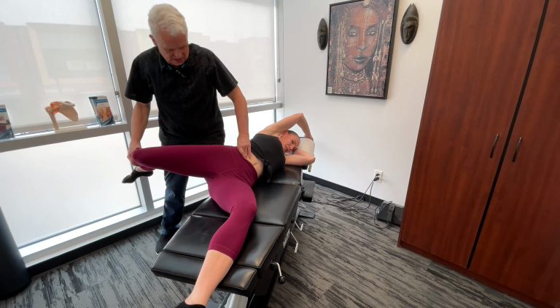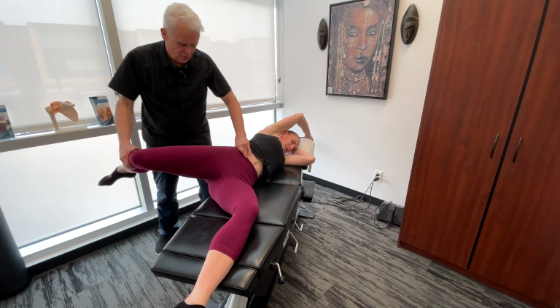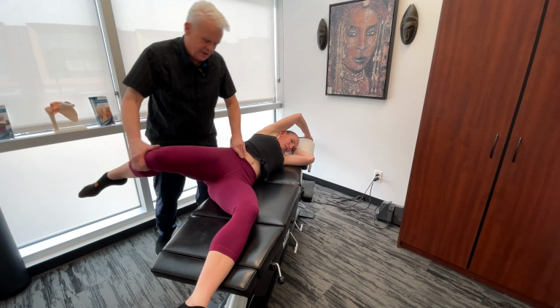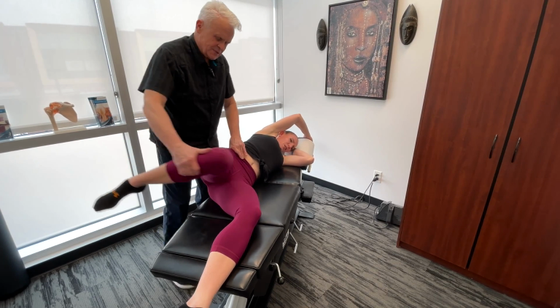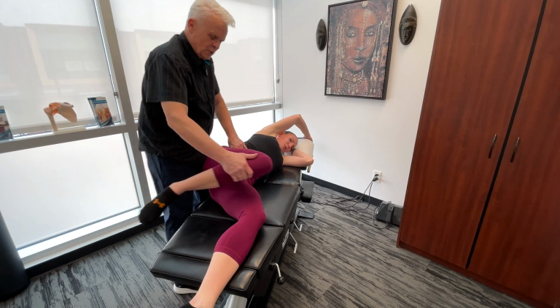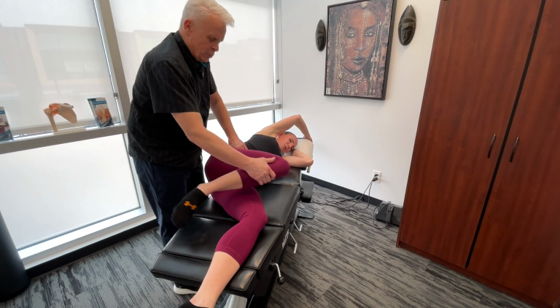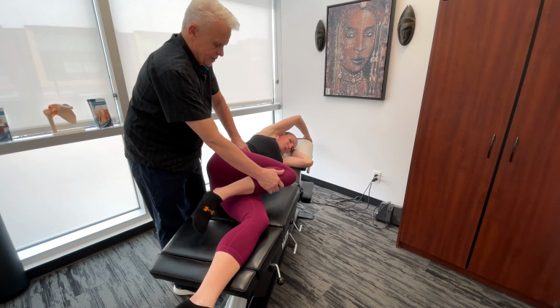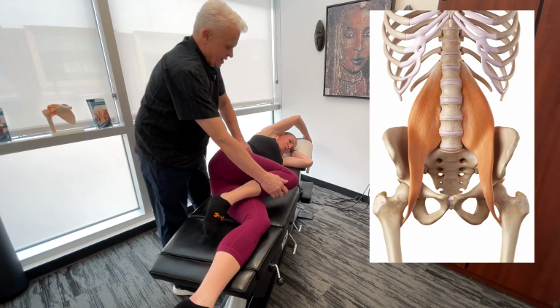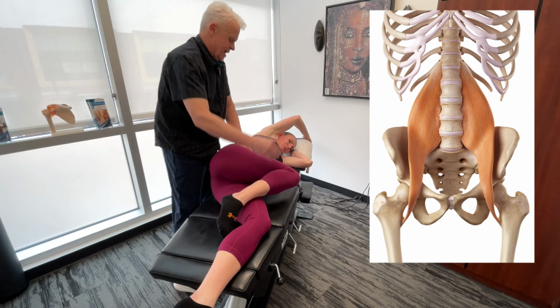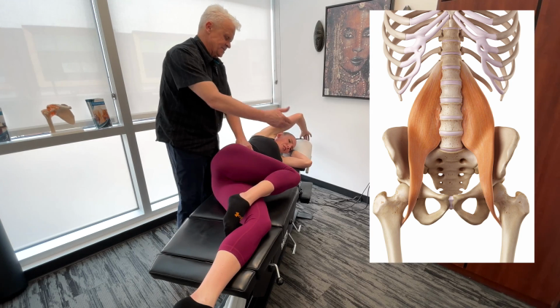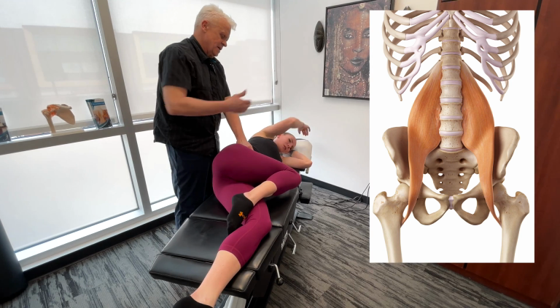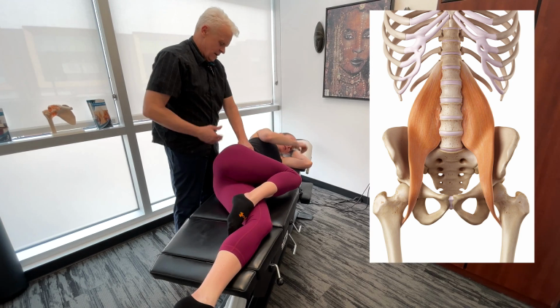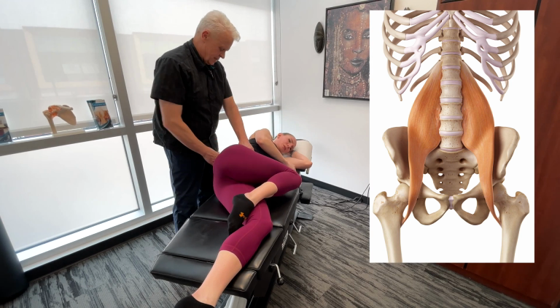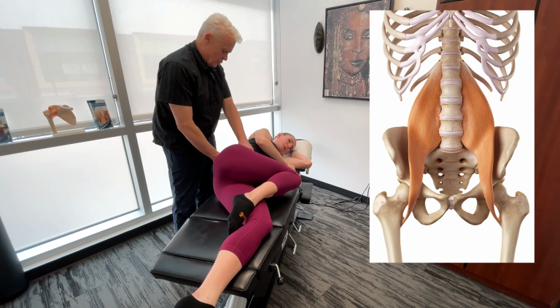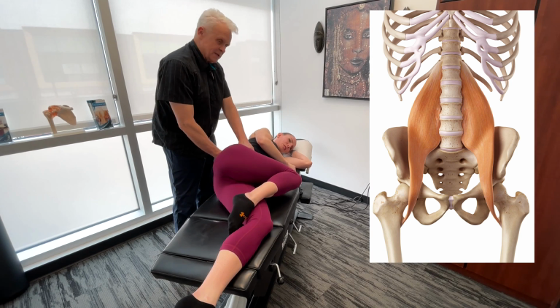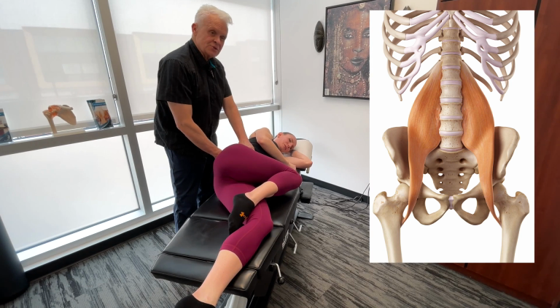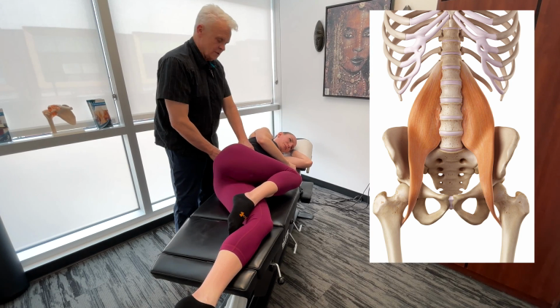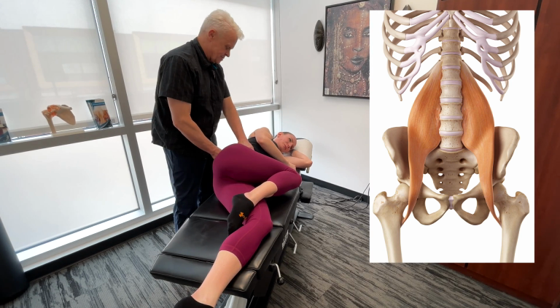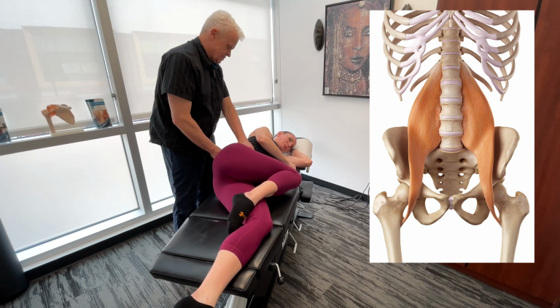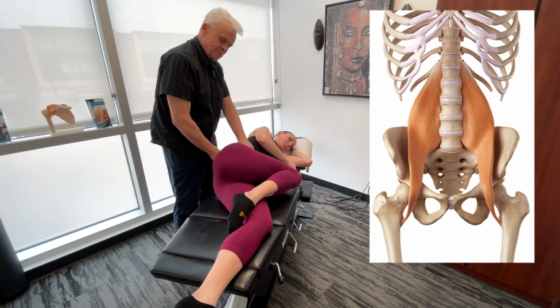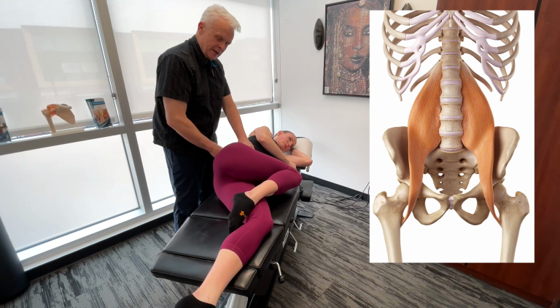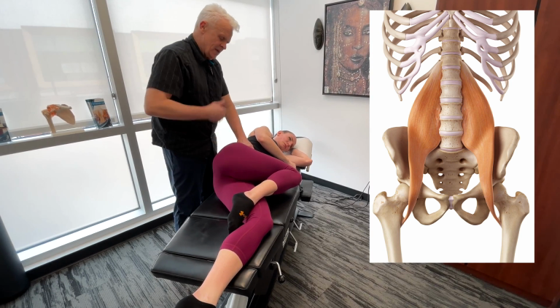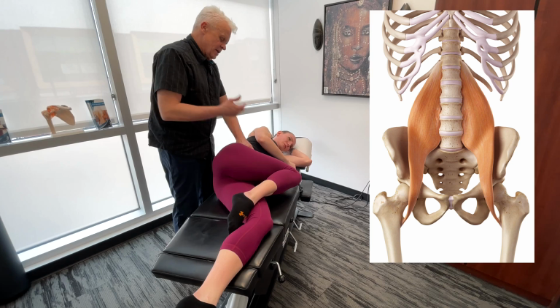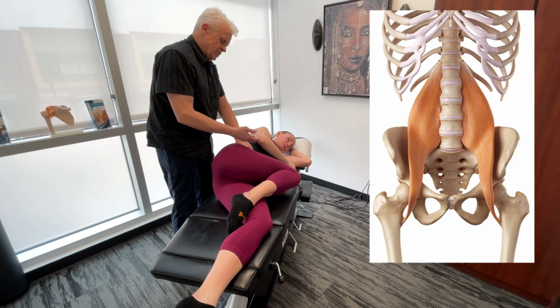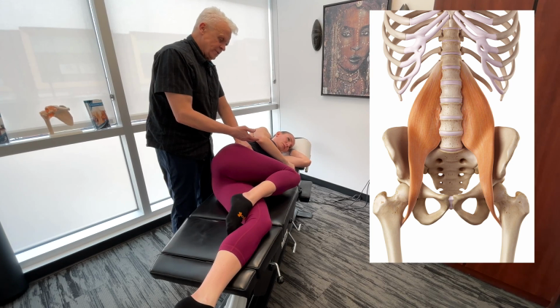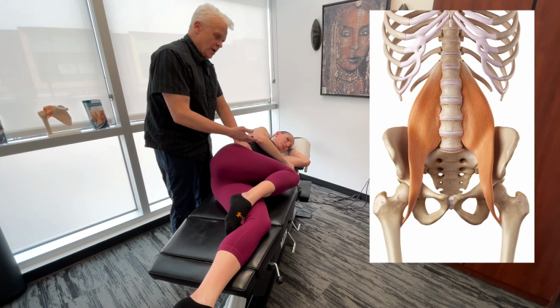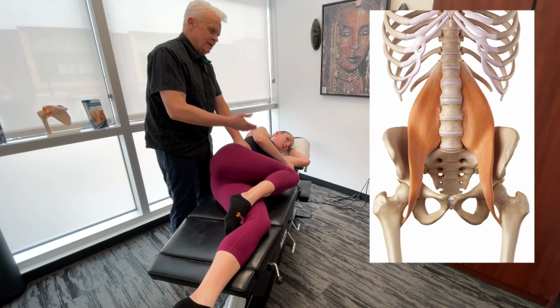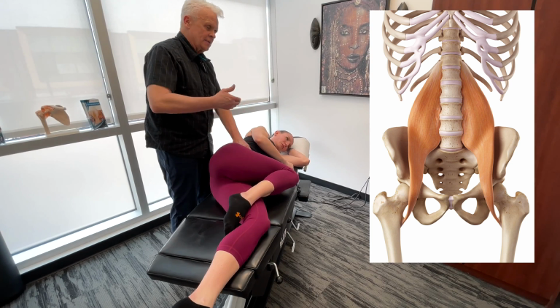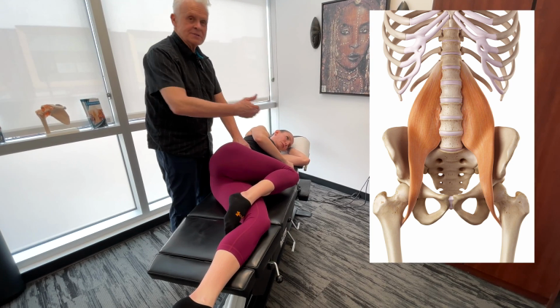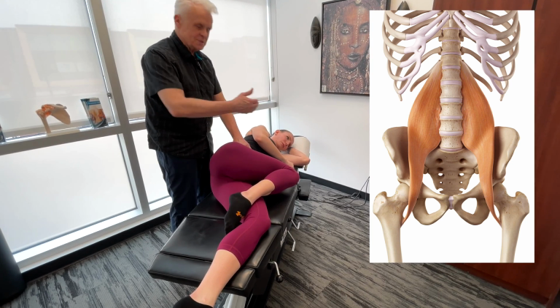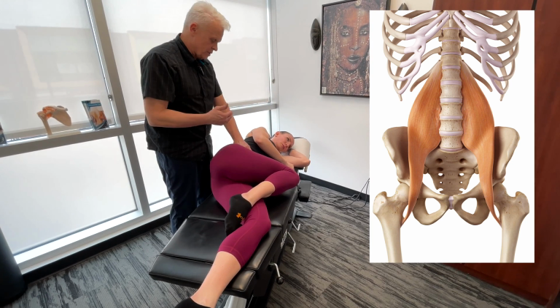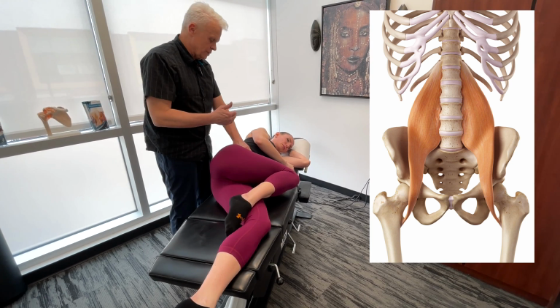These hip flexors are really important because they're antagonists of the low back musculature — the paraspinals, erector spinae. If we get those to release properly, a lot of the muscles posterior will release.